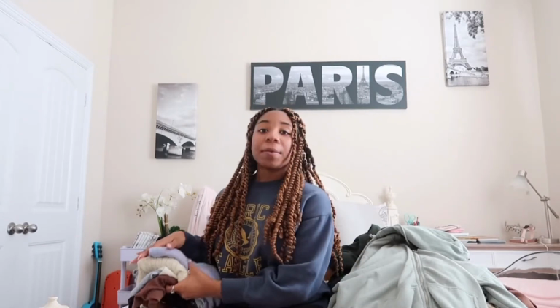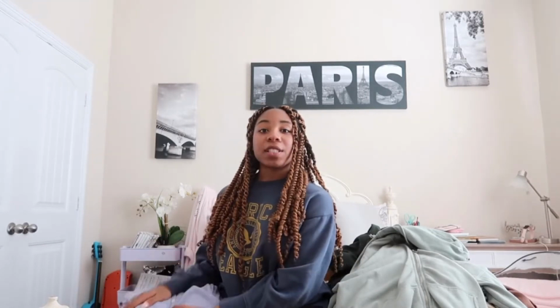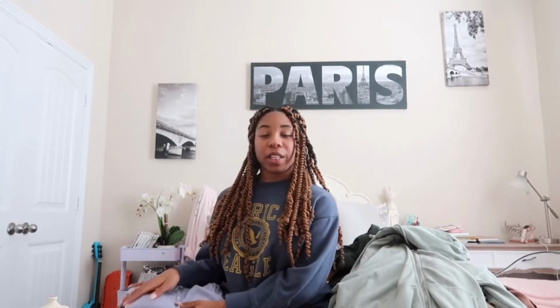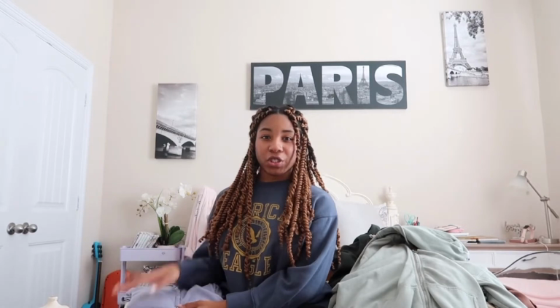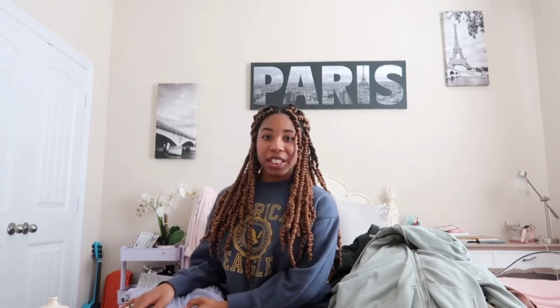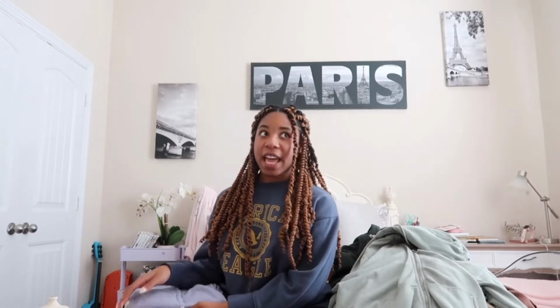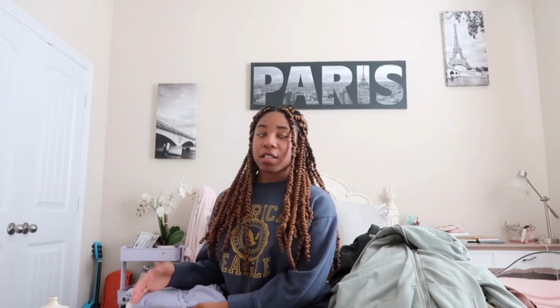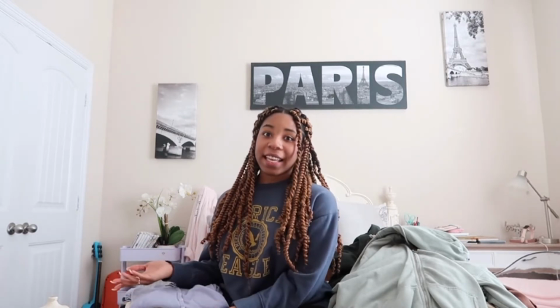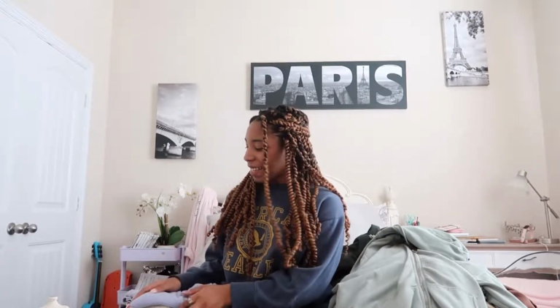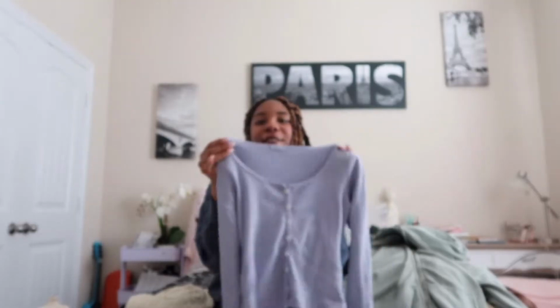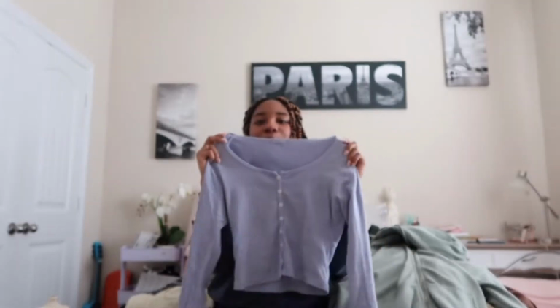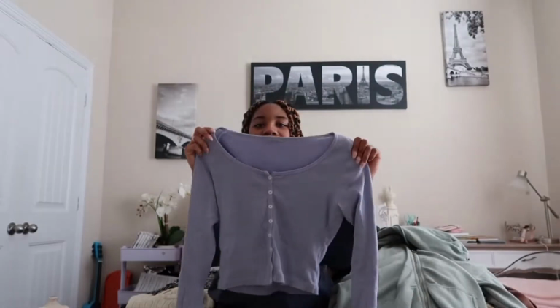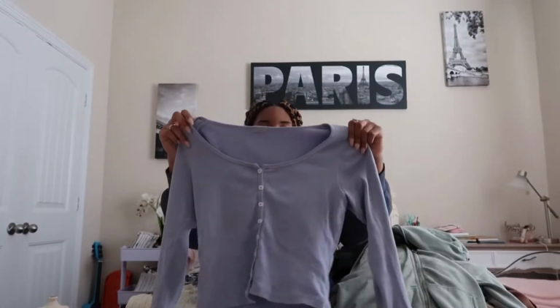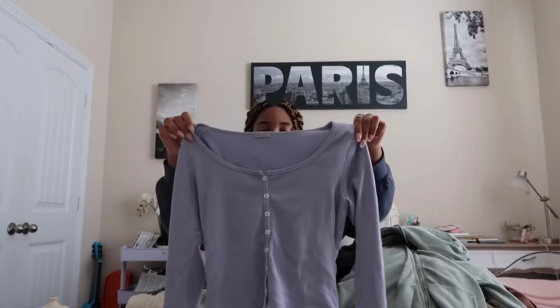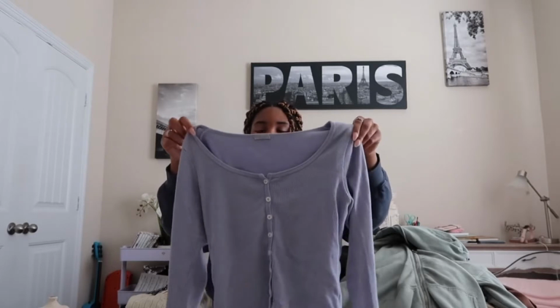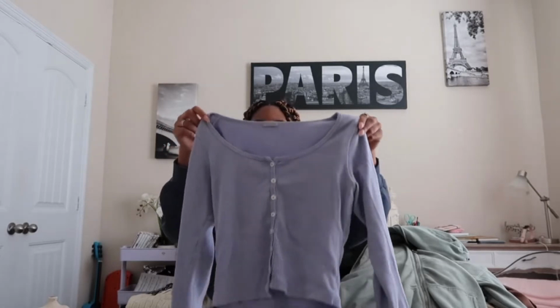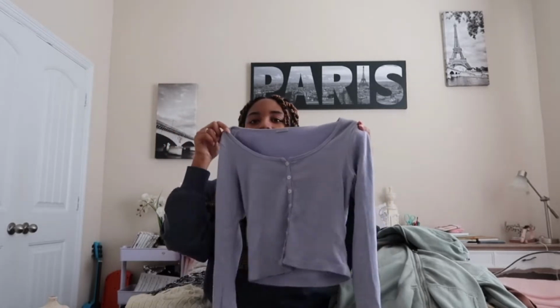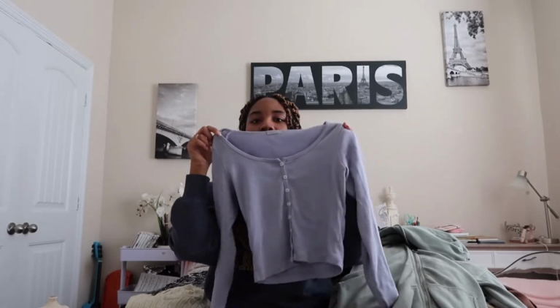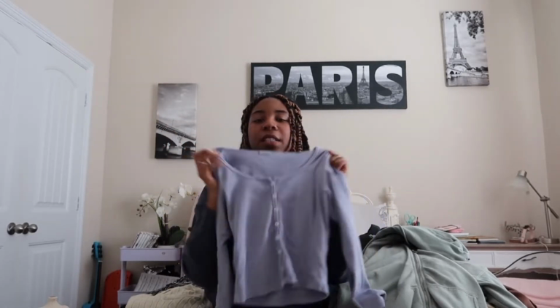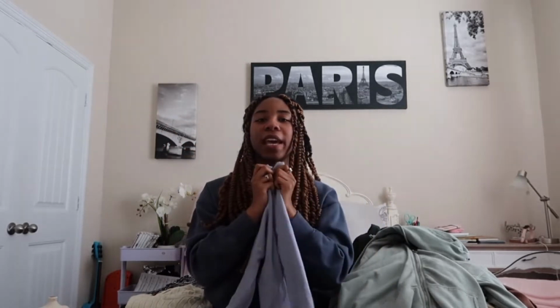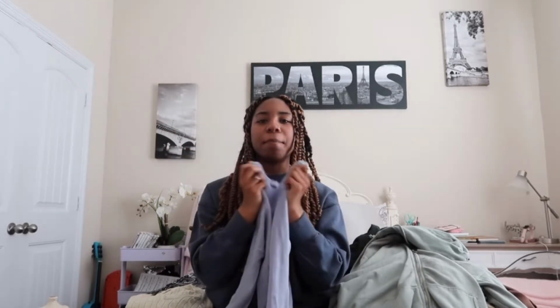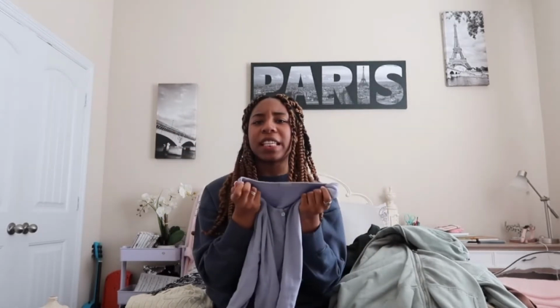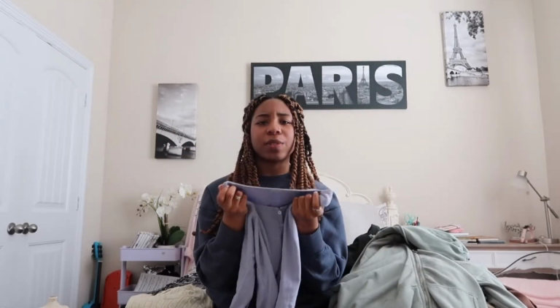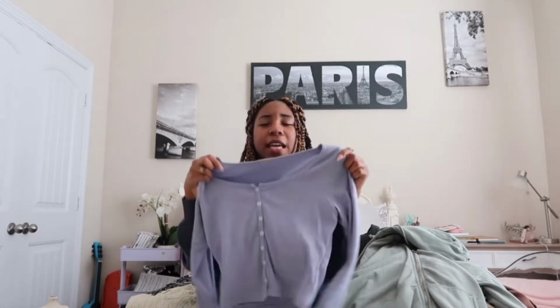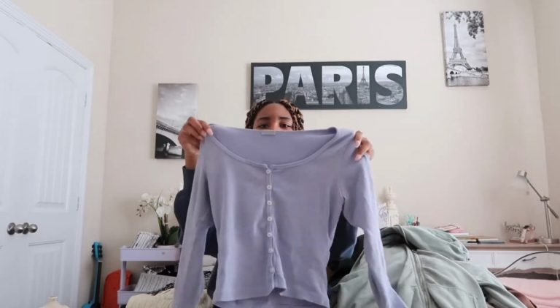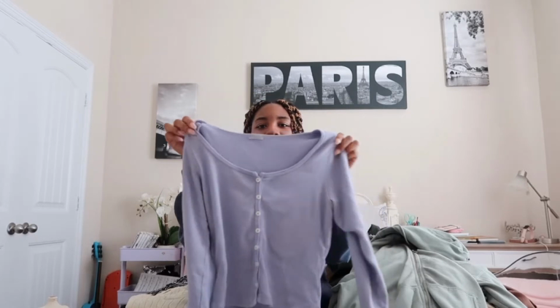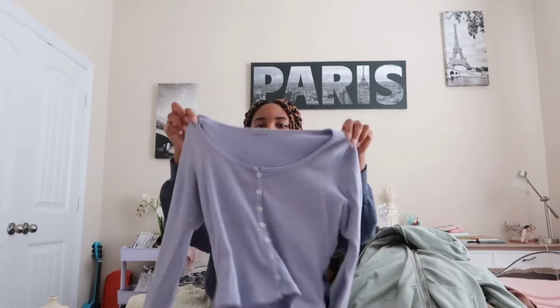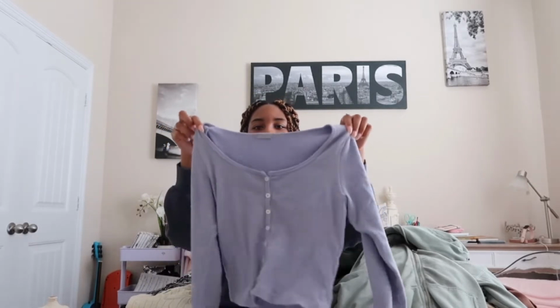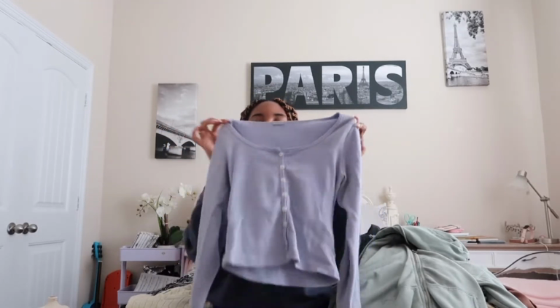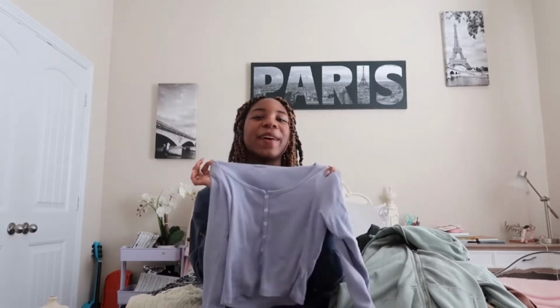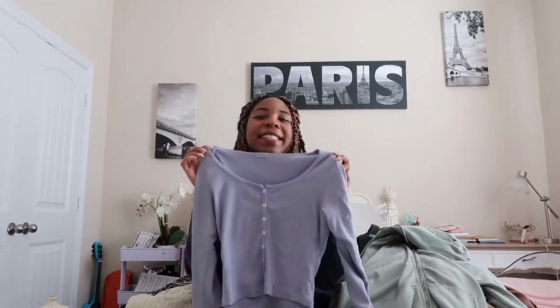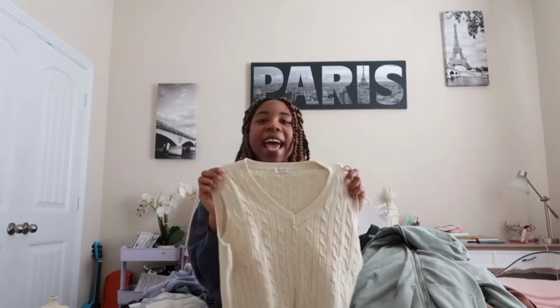I'm going to start with the shirts and cardigan. Number one, we have a fitted long sleeve, kind of cropped. It's similar to like a mini tee, except it's long sleeve and it has a lavender color with buttons.